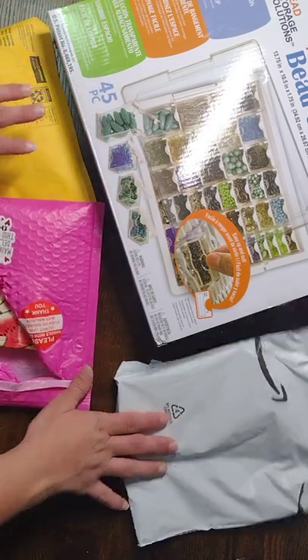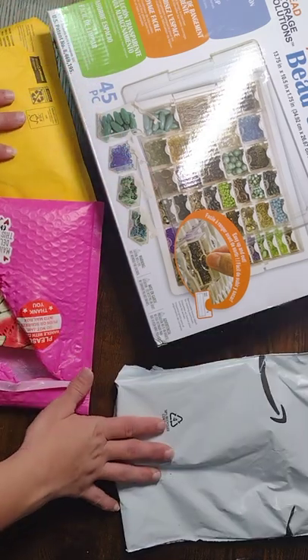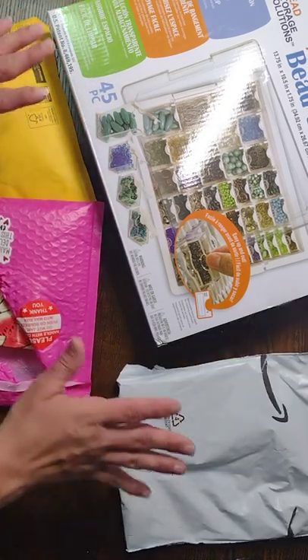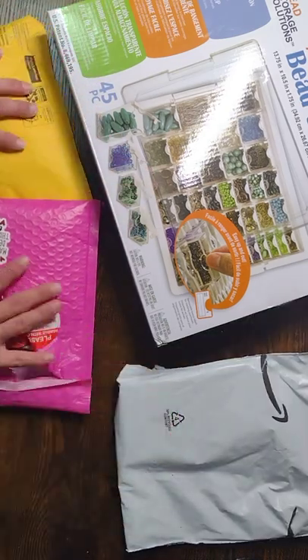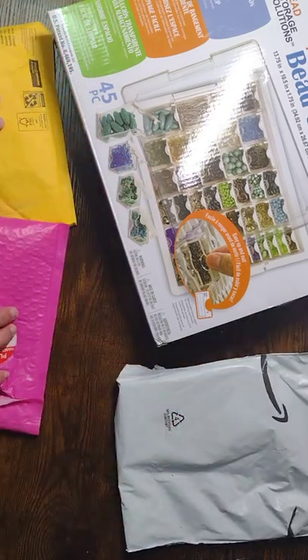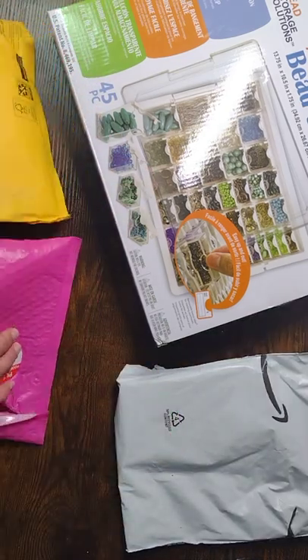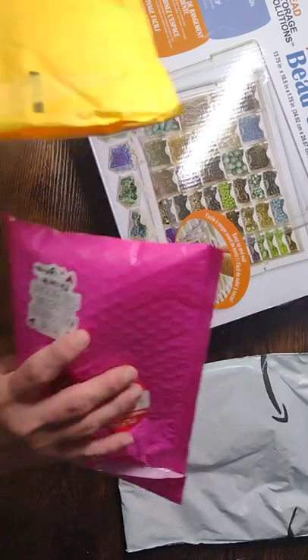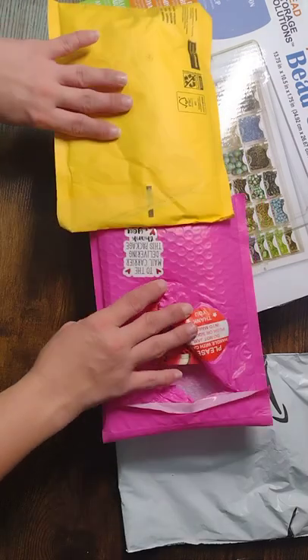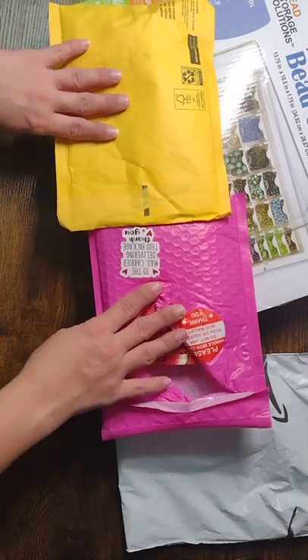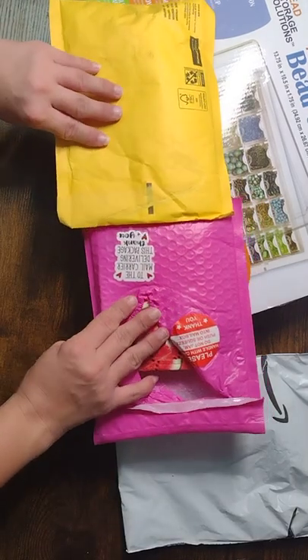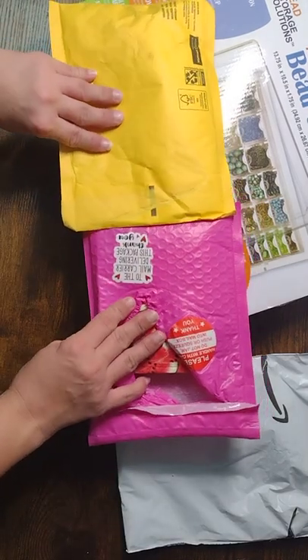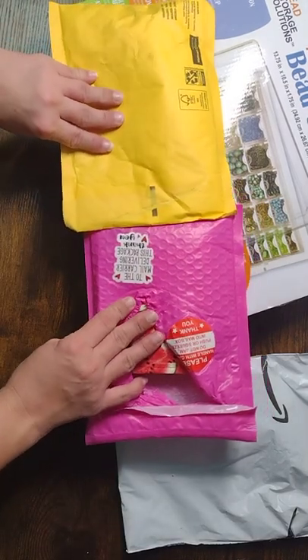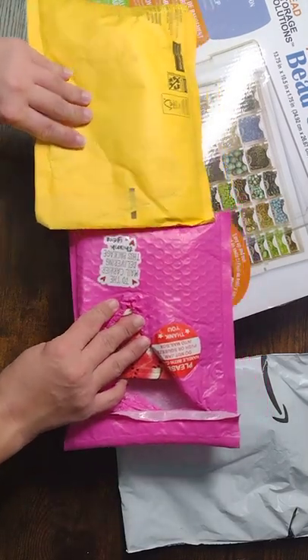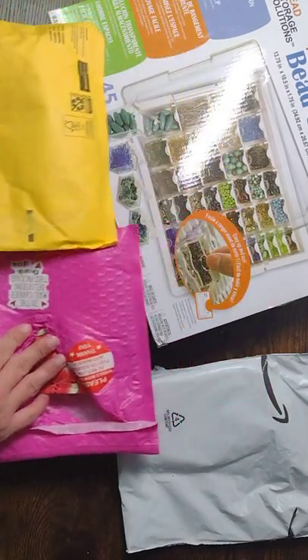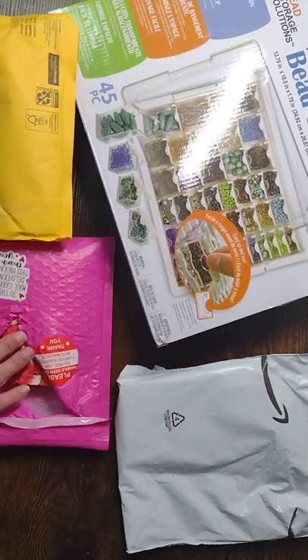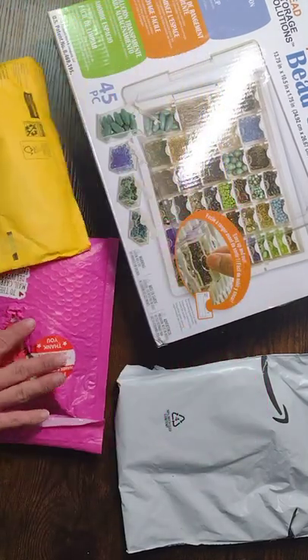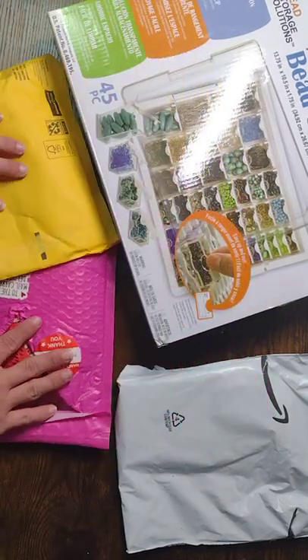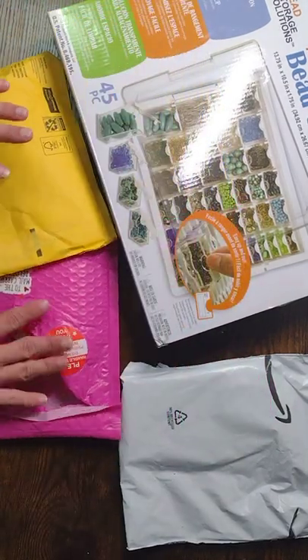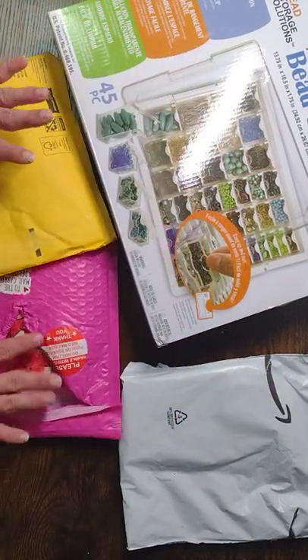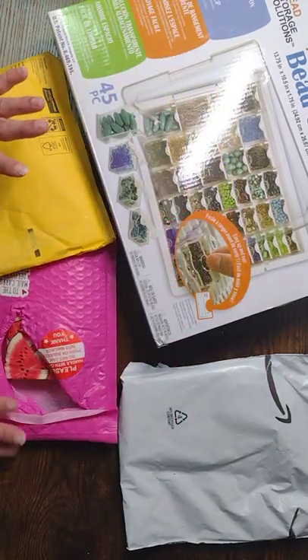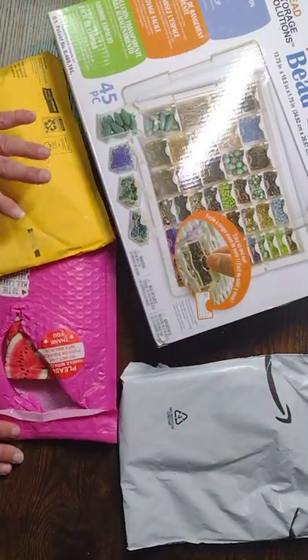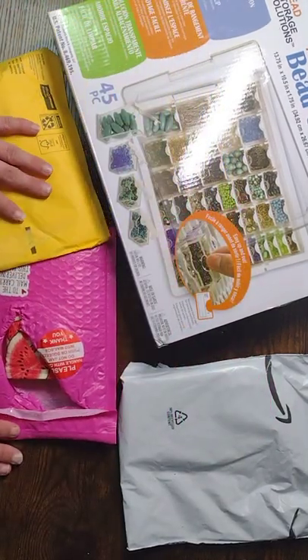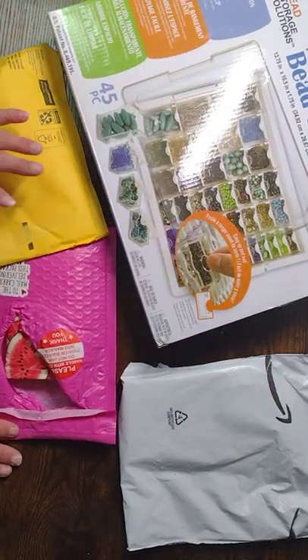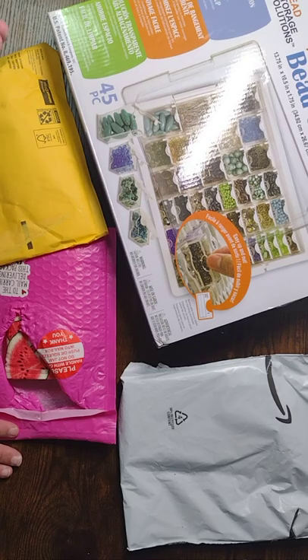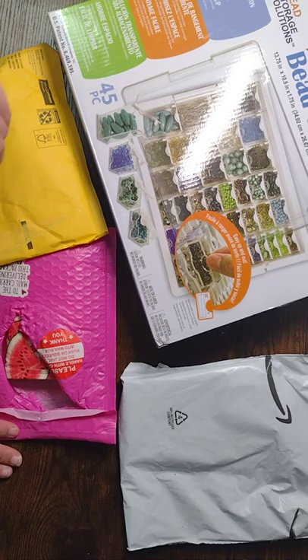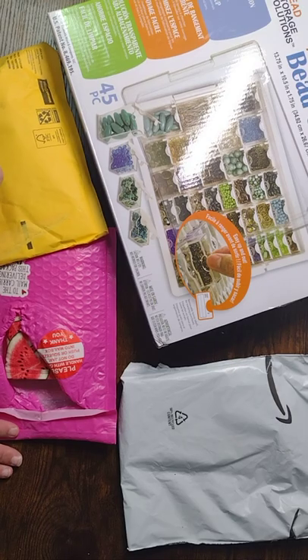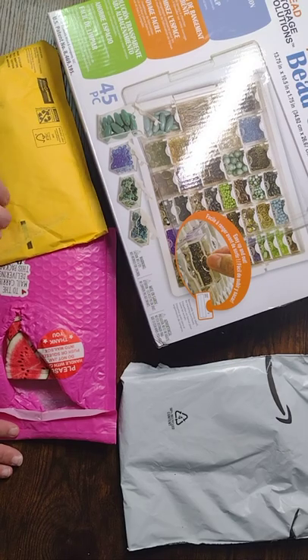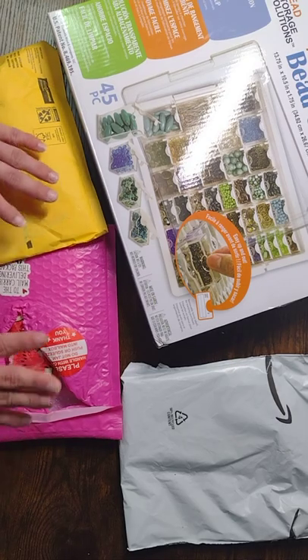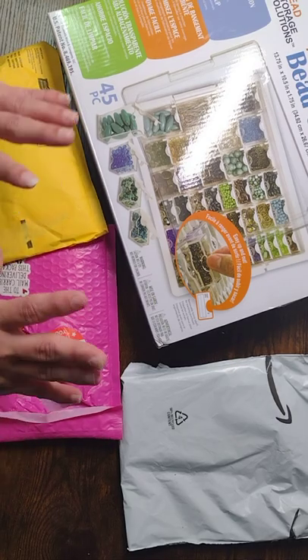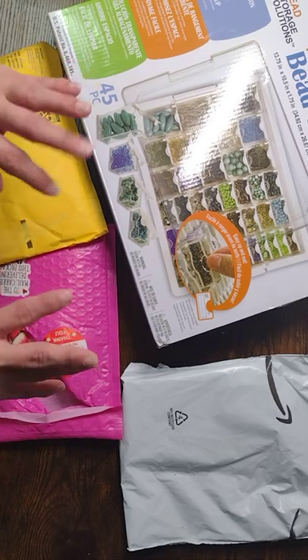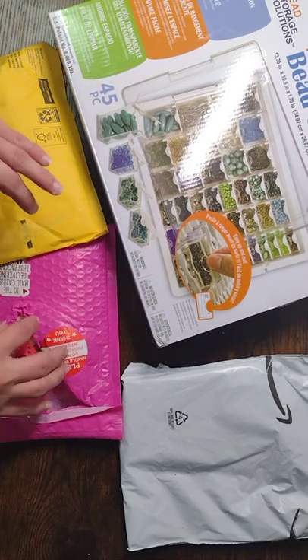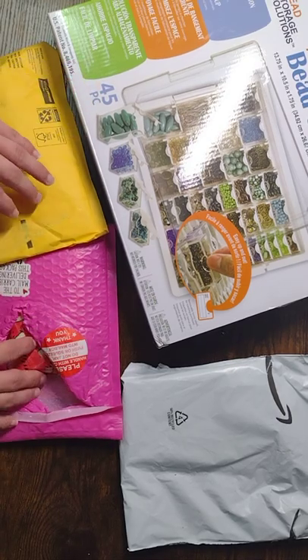I got some from Amazon and some from small shops. I have another one coming from Etsy — not Amazon, sorry — Etsy.